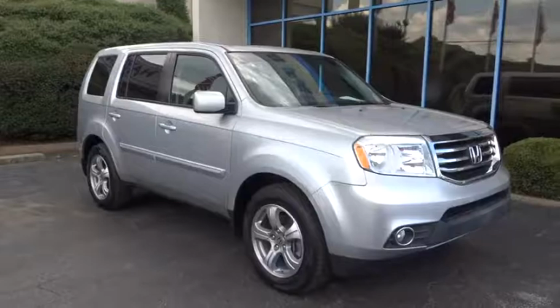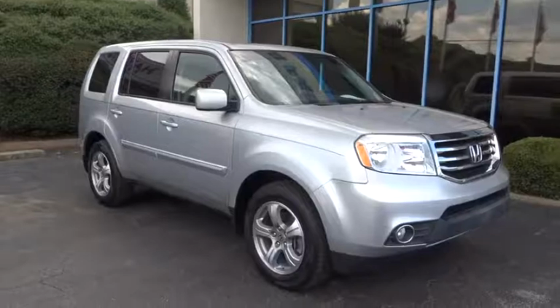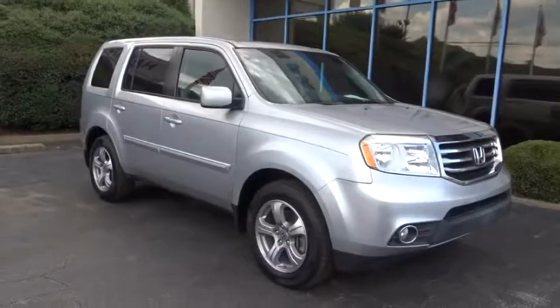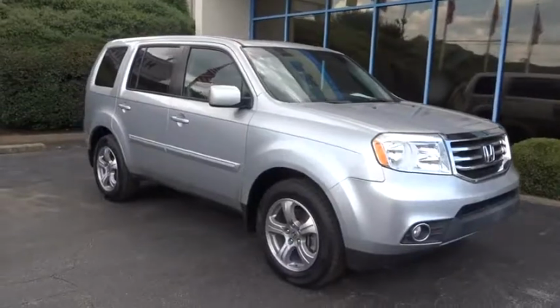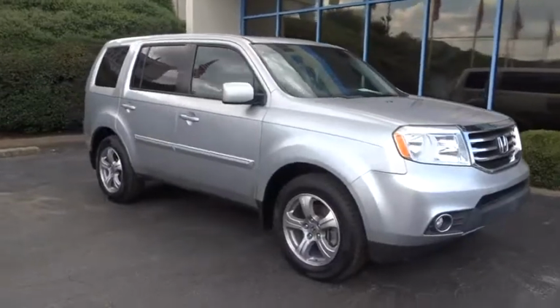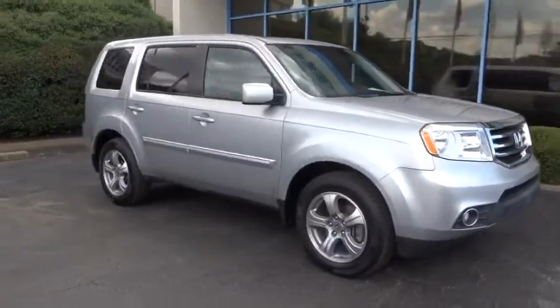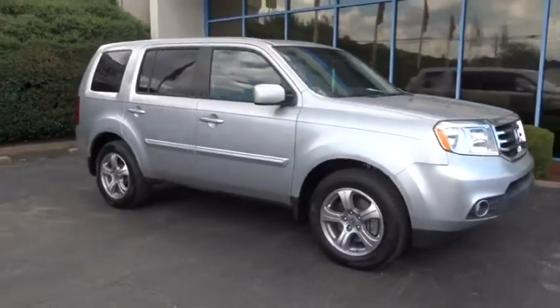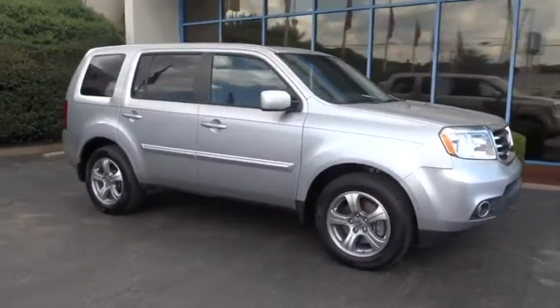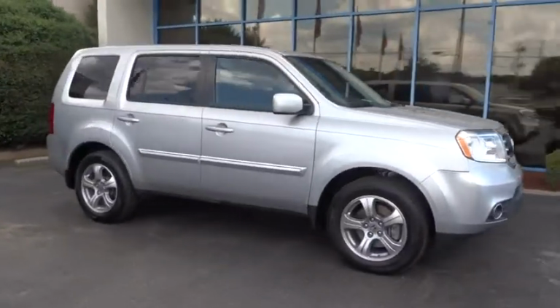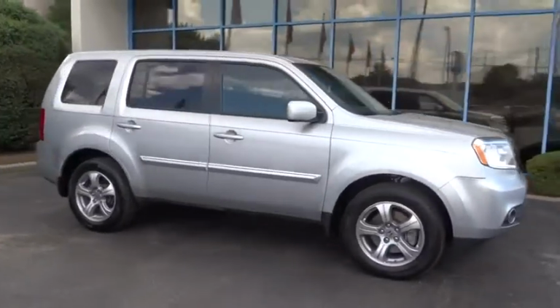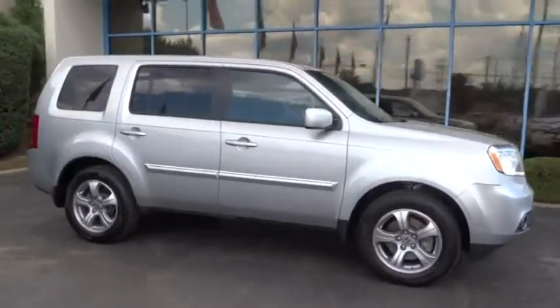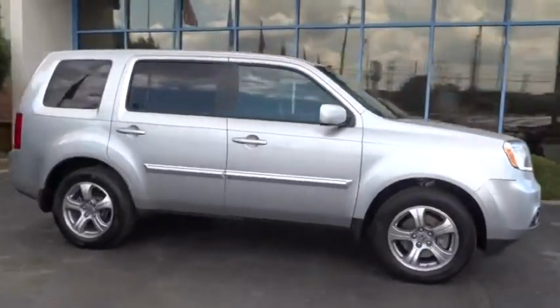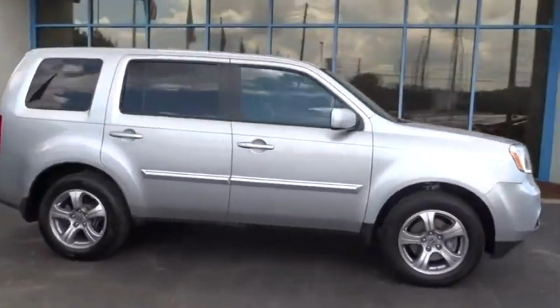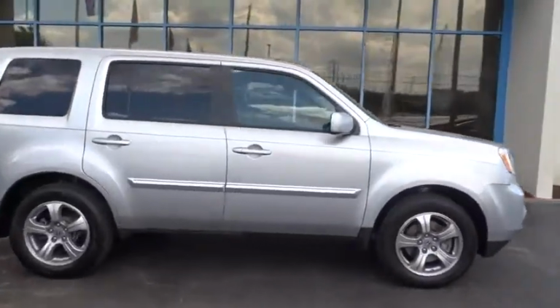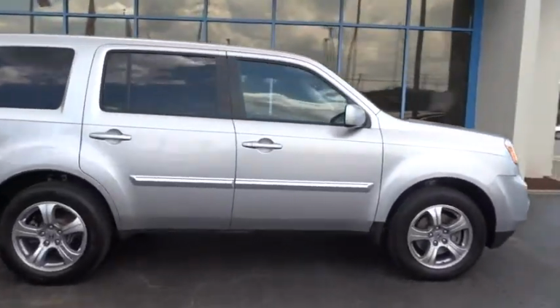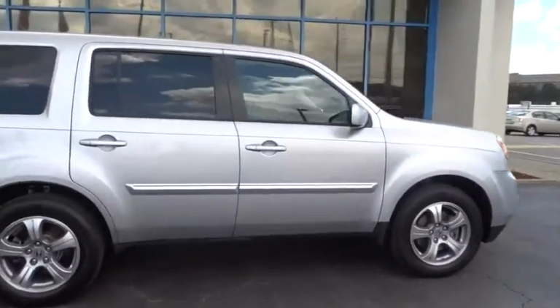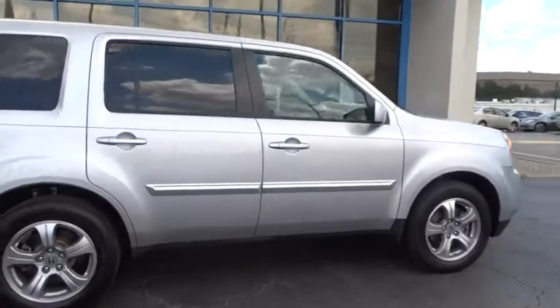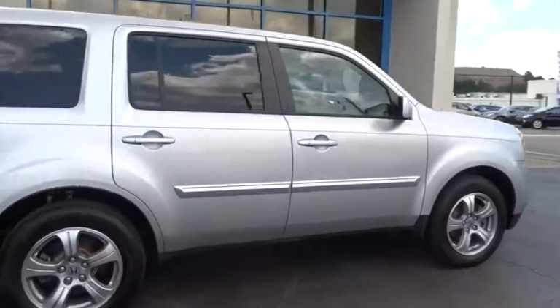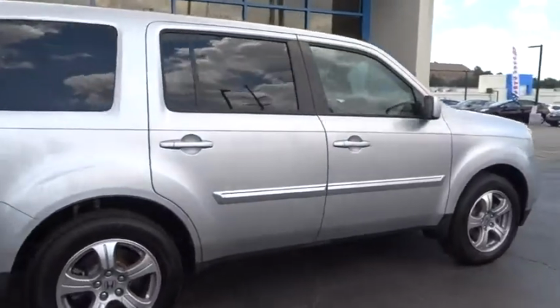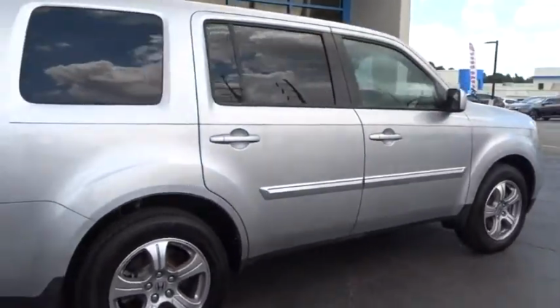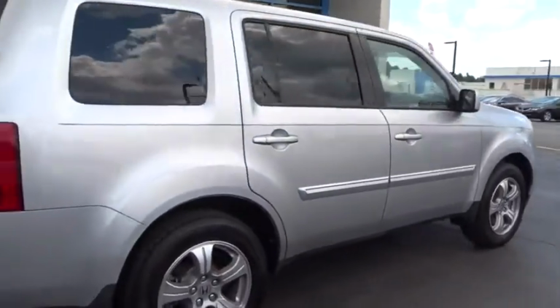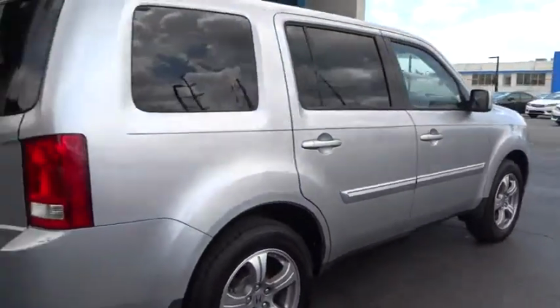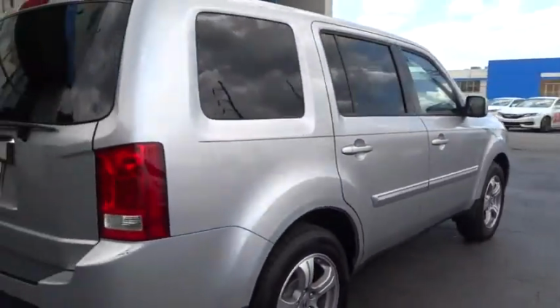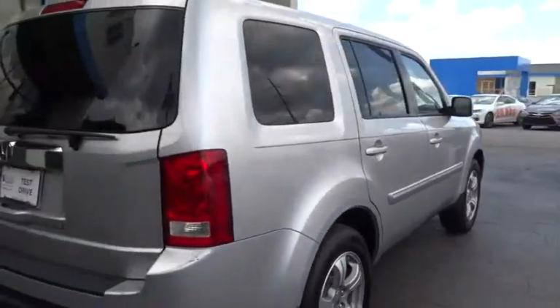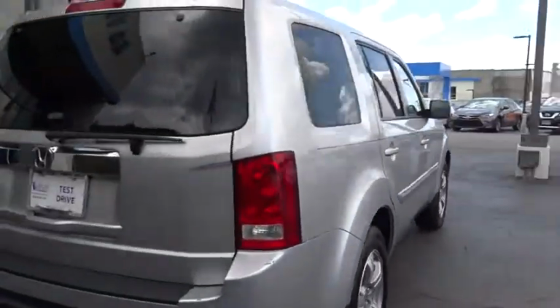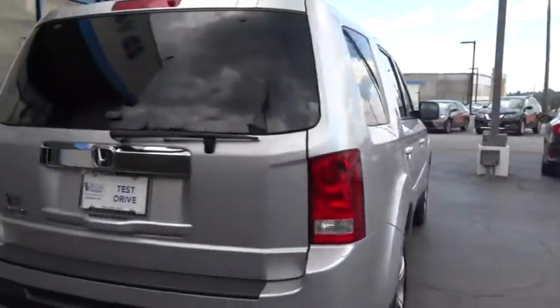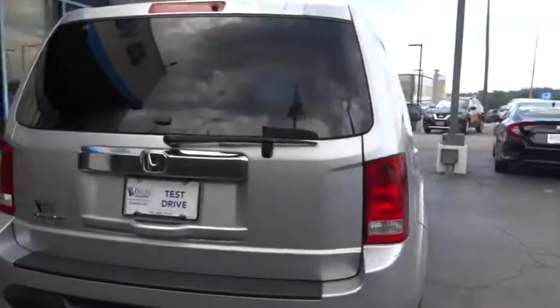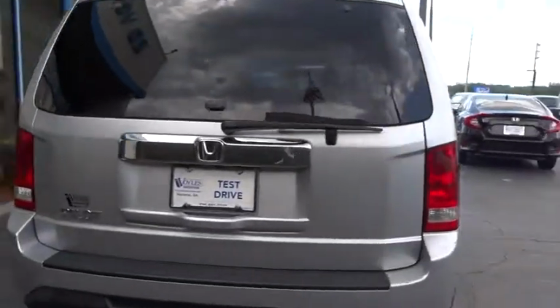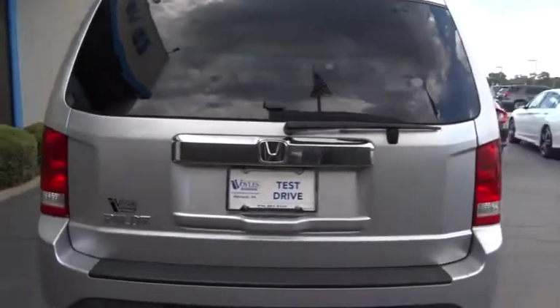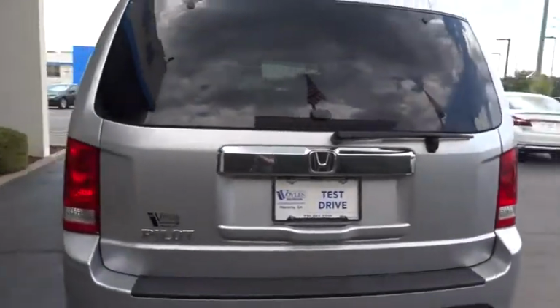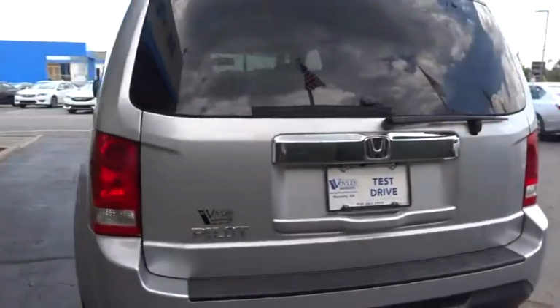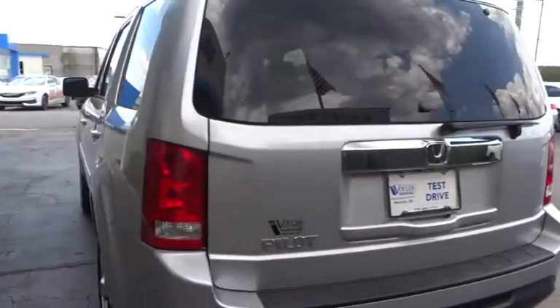The 2014 Honda Pilot. Optimal utility. Indulgent interior. Powerful performer. You'll be ready for almost anything in the Honda Pilot.